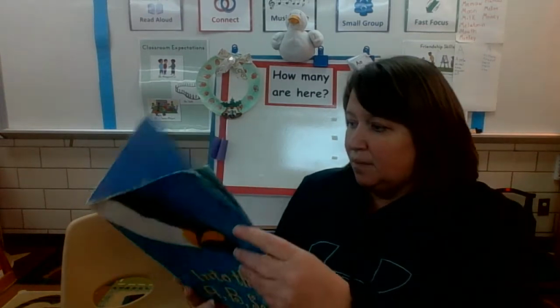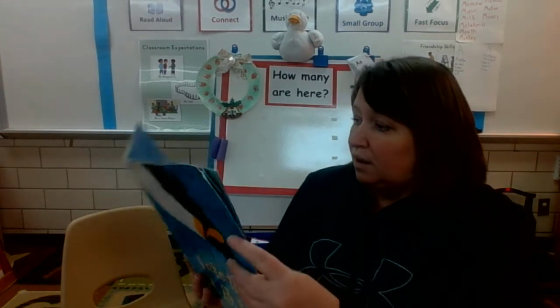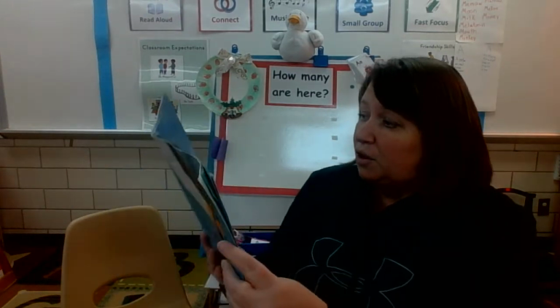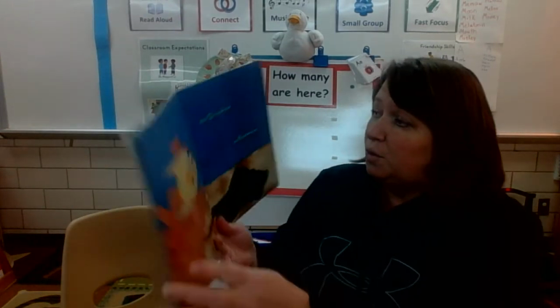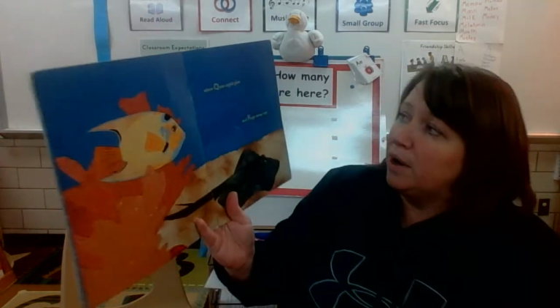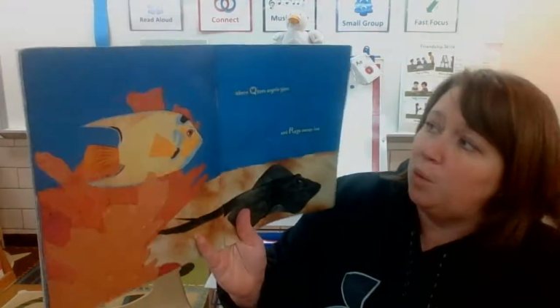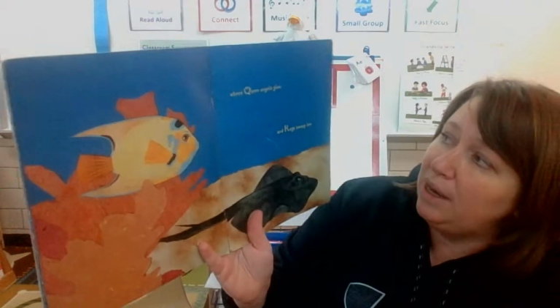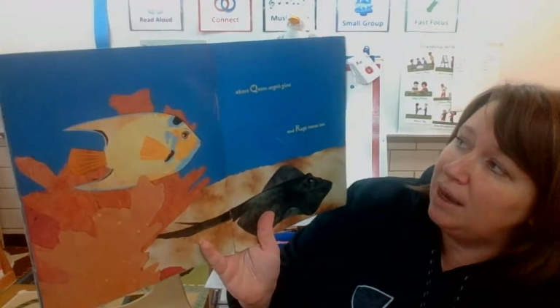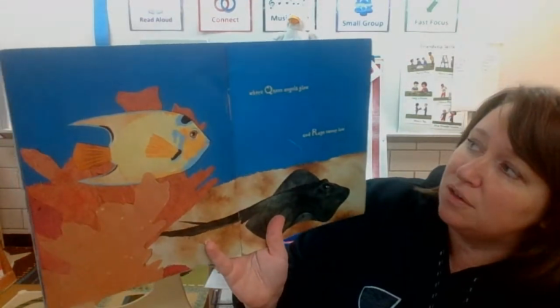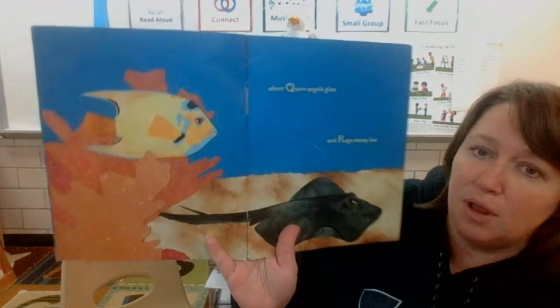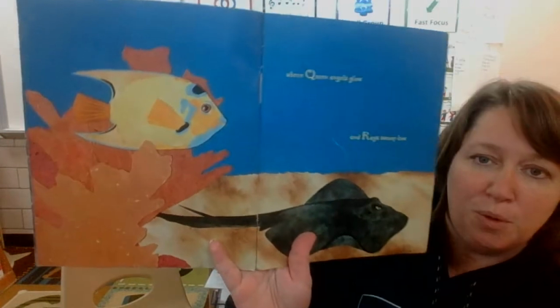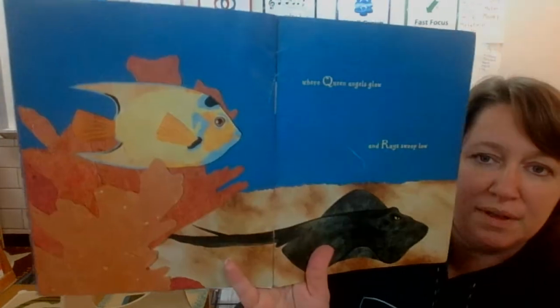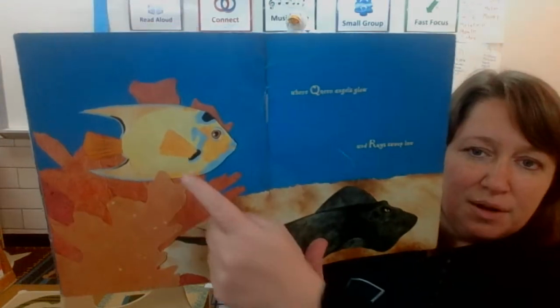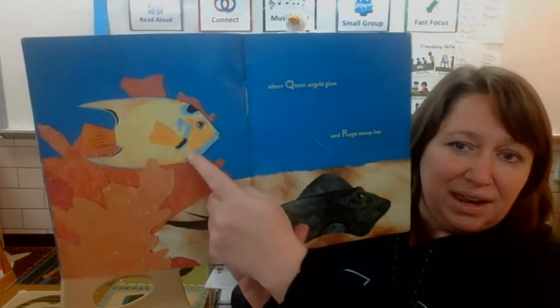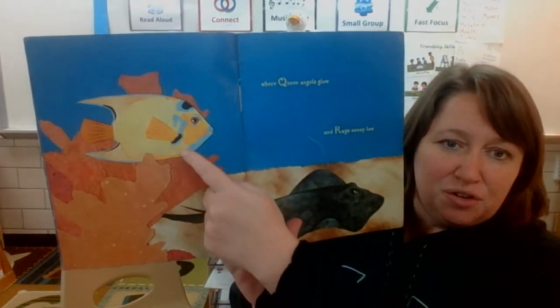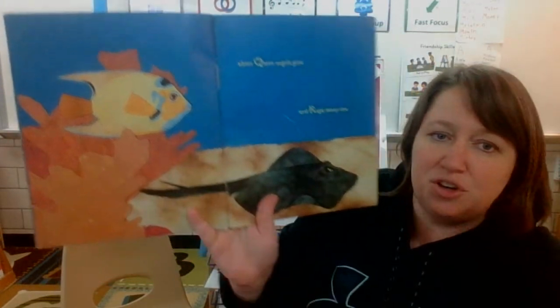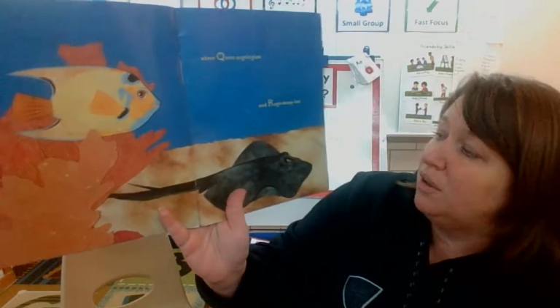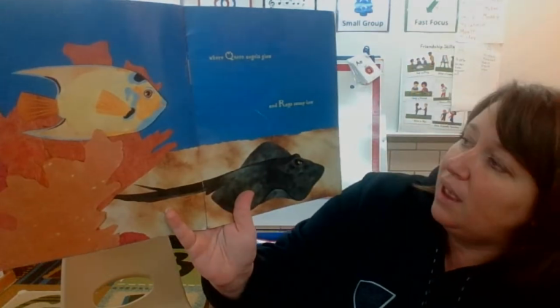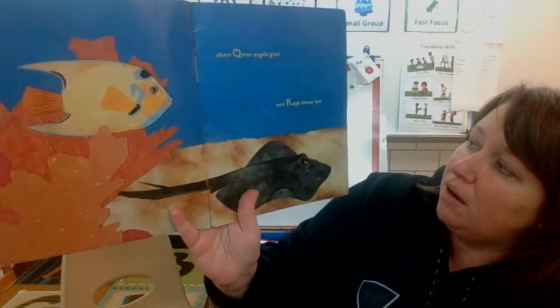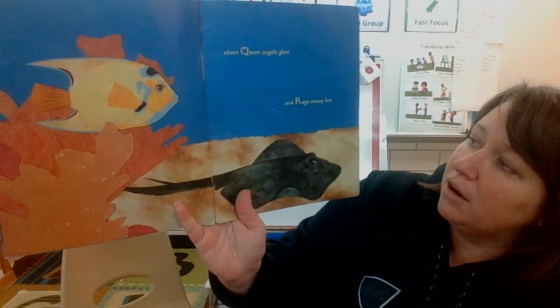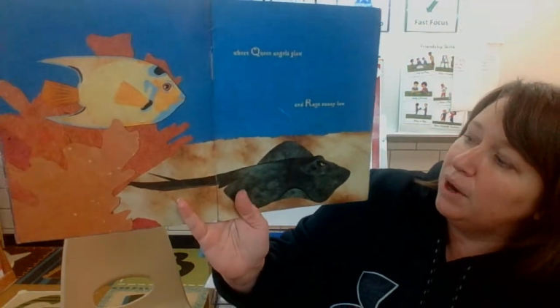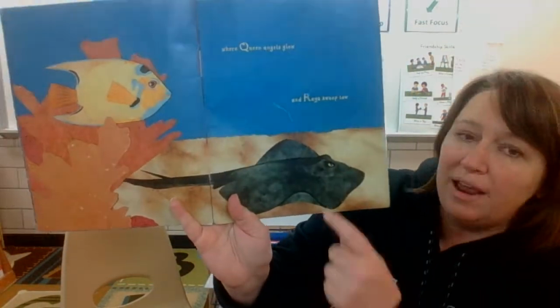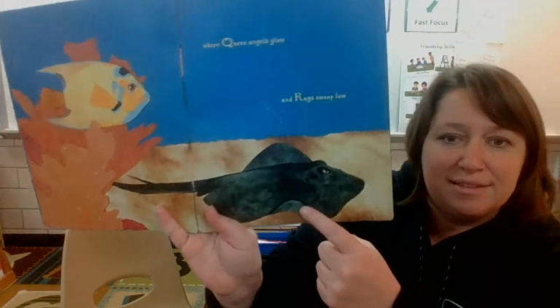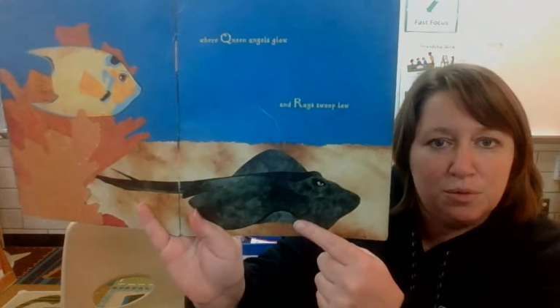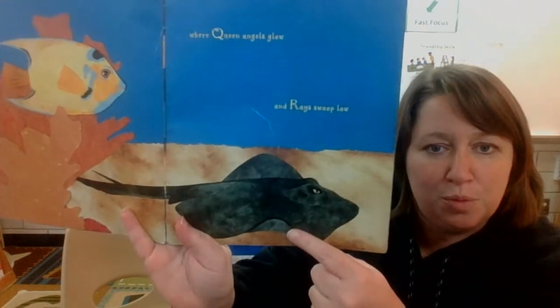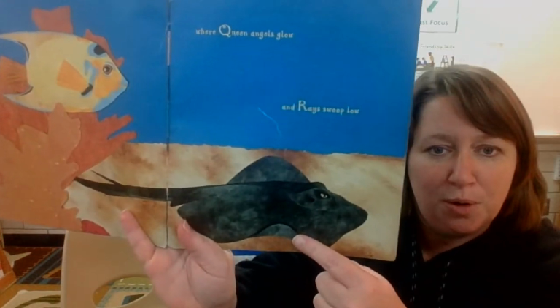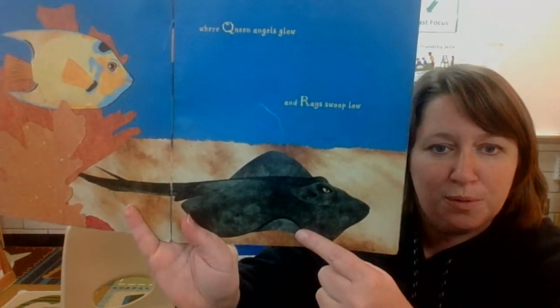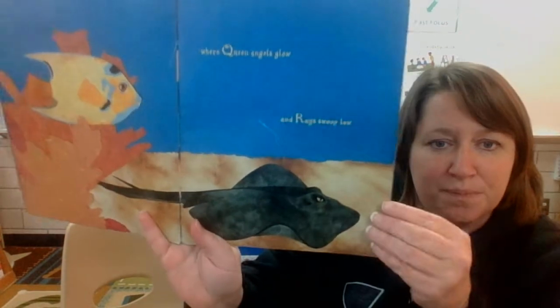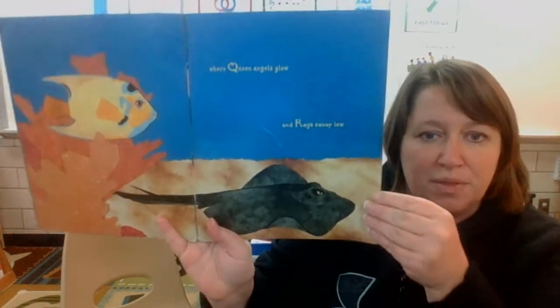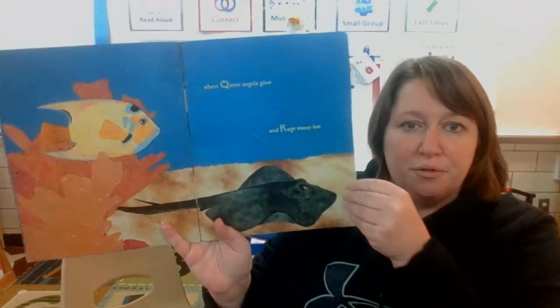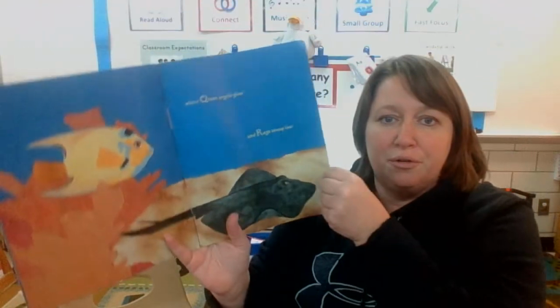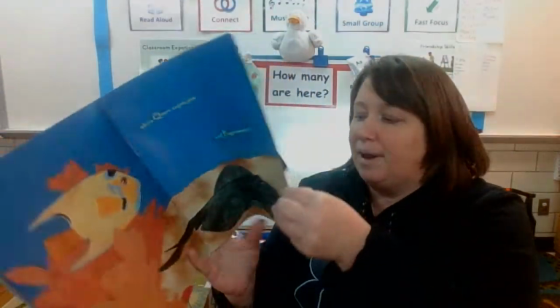Q, where queen angels glow. It's a queen angelfish. And R, where rays swoop below. R, ray.